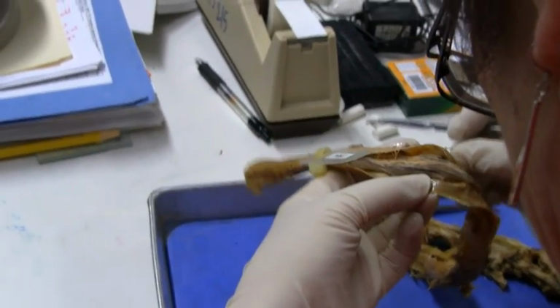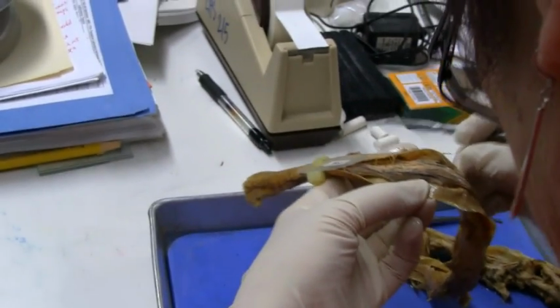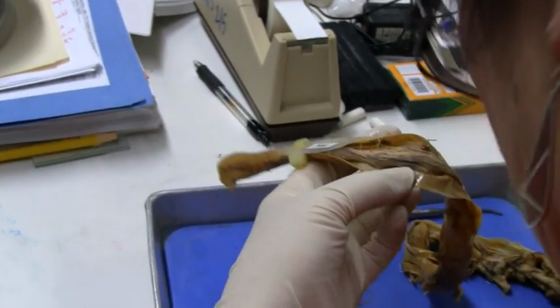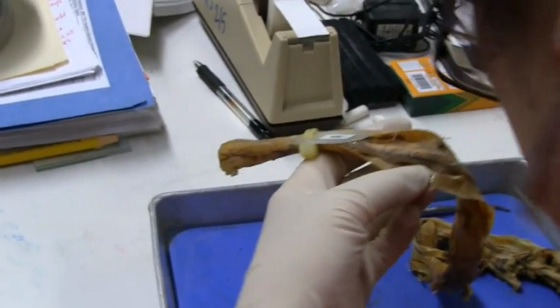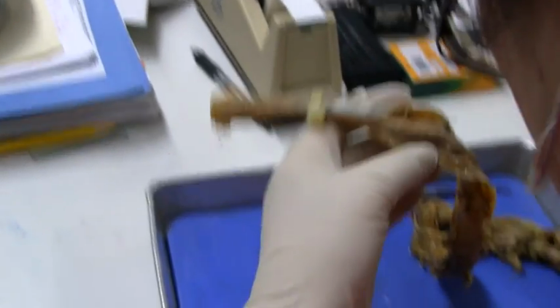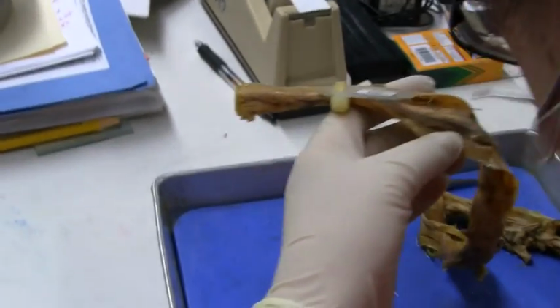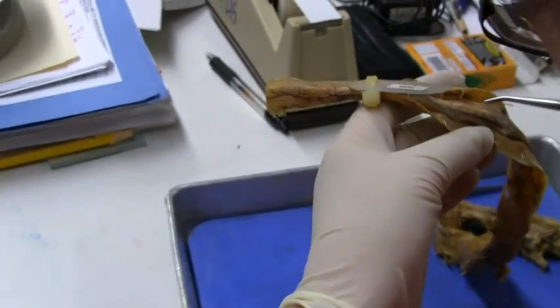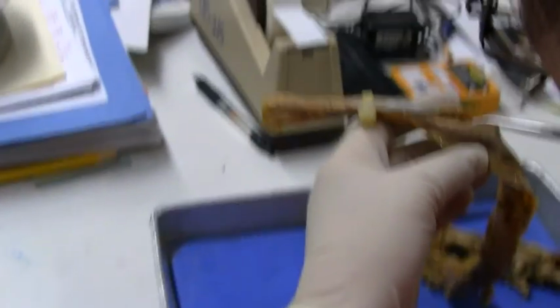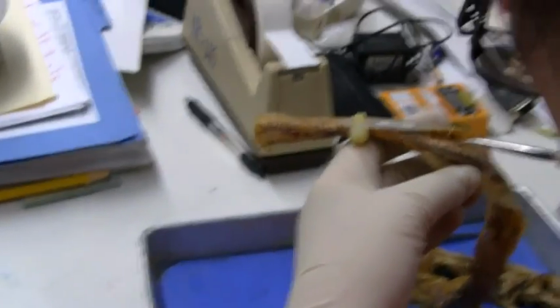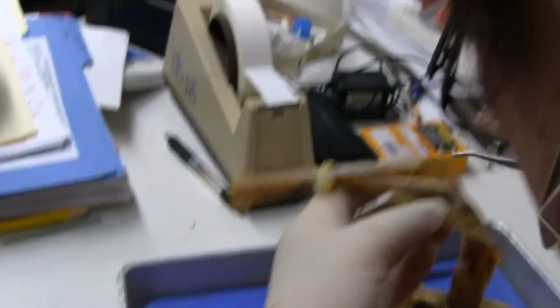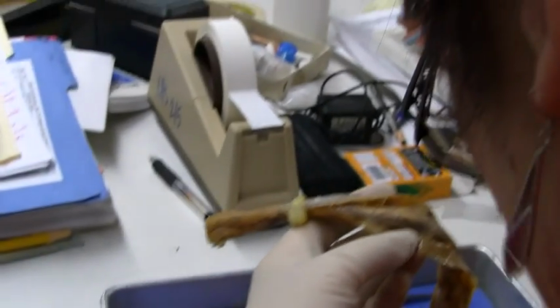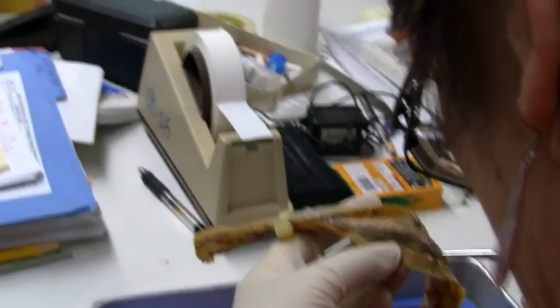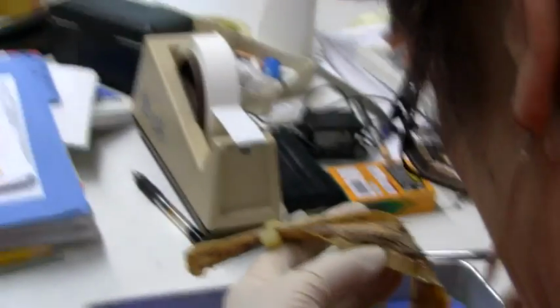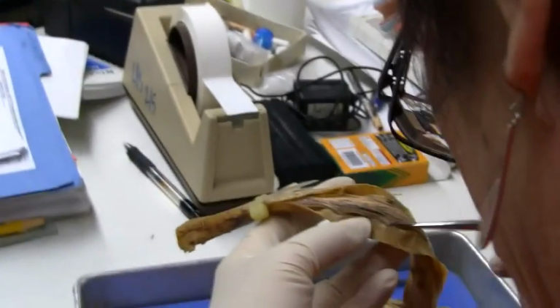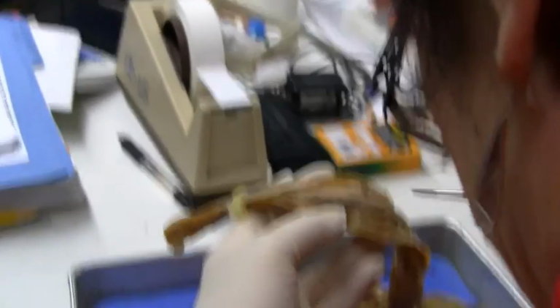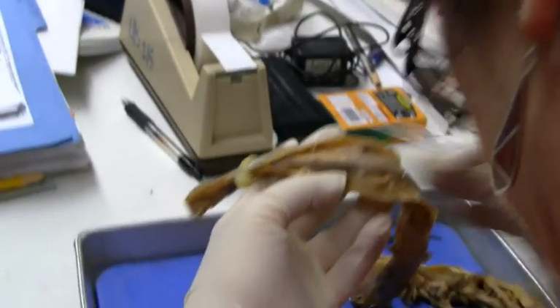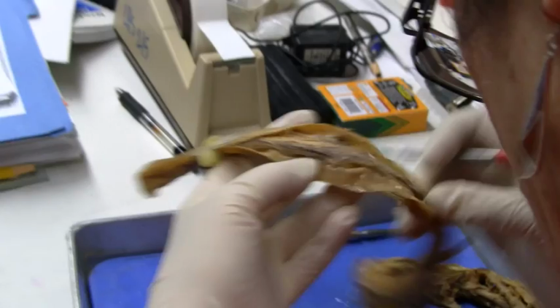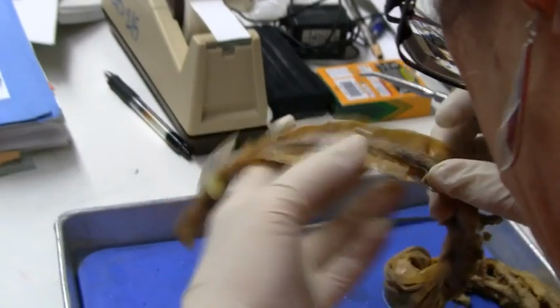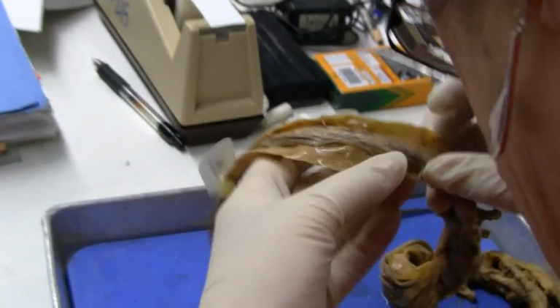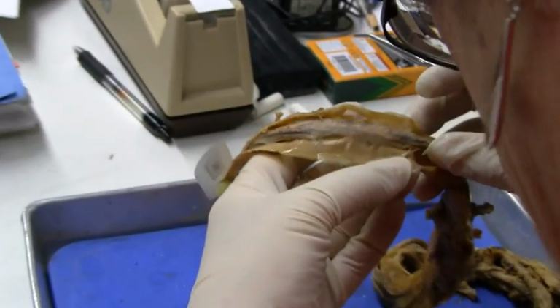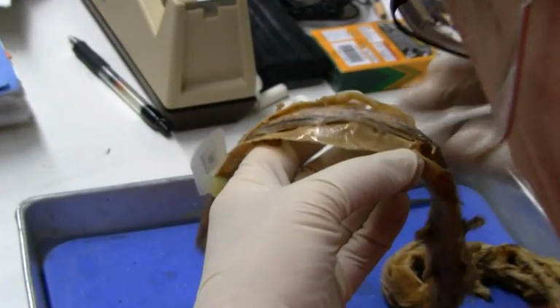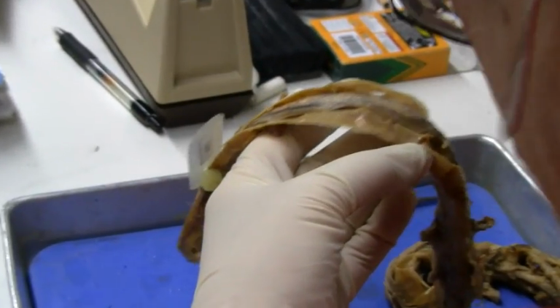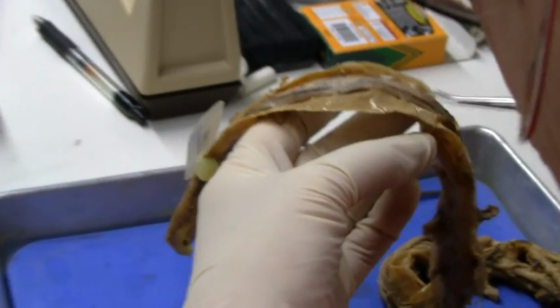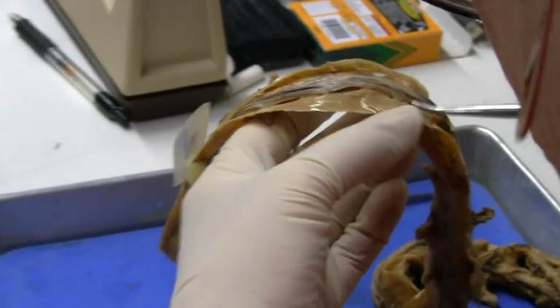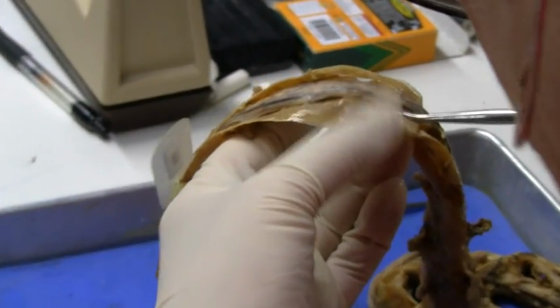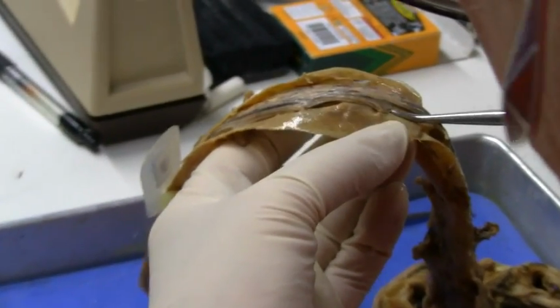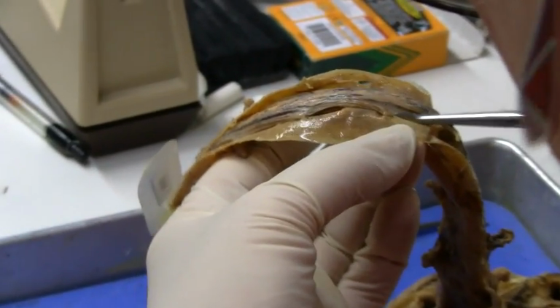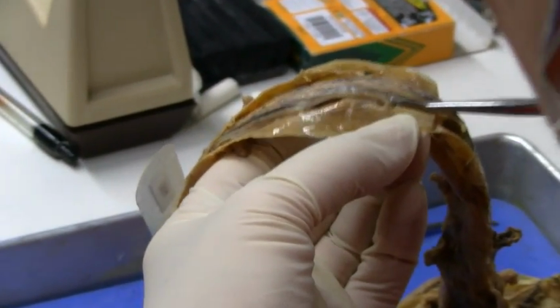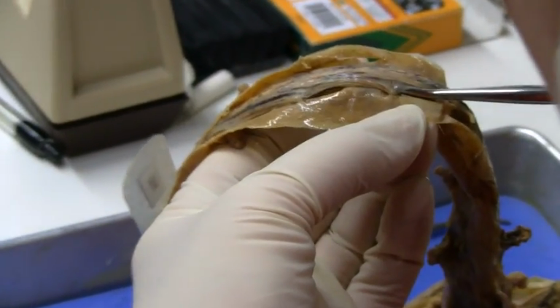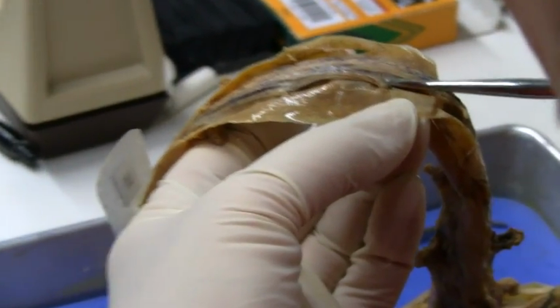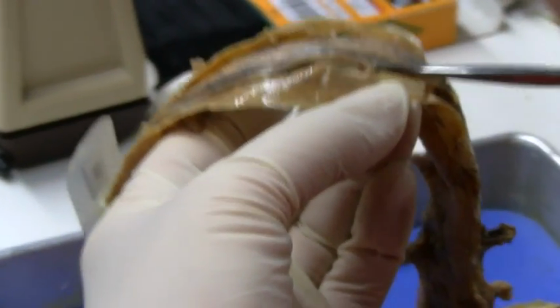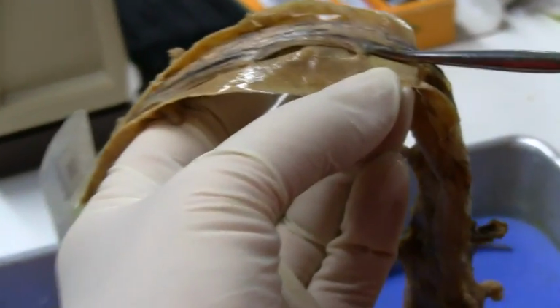I mean the pia mater, yeah. See, that's pia mater there. Can you see it? And you can see actually these denticulate ligaments coming out to the side. See, that's the denticulate ligament.